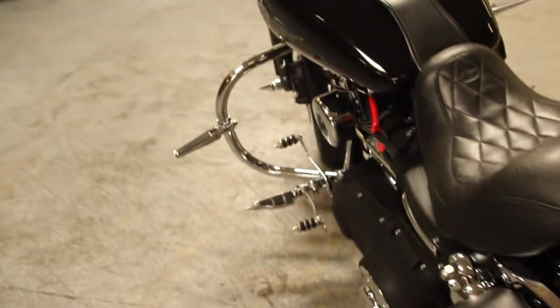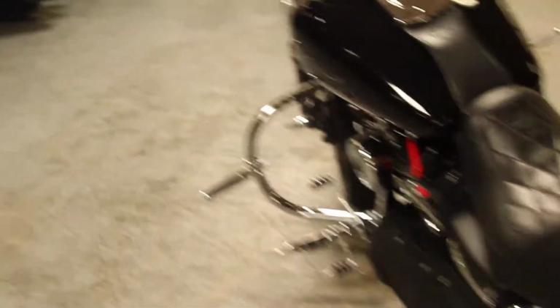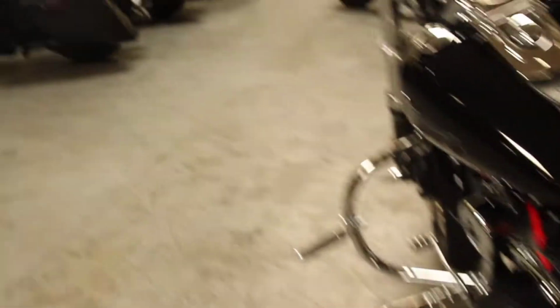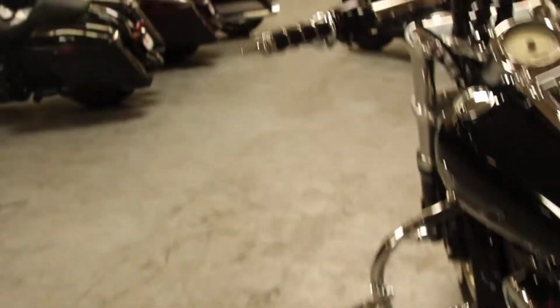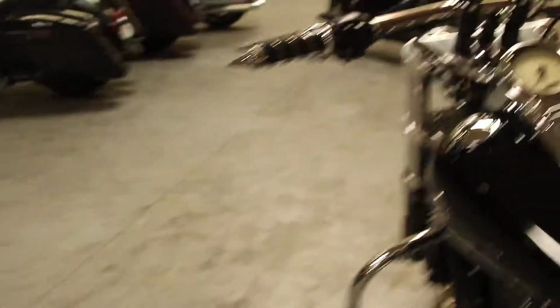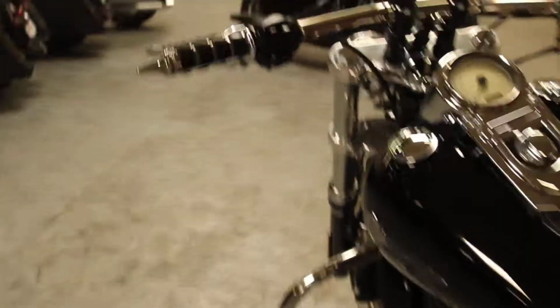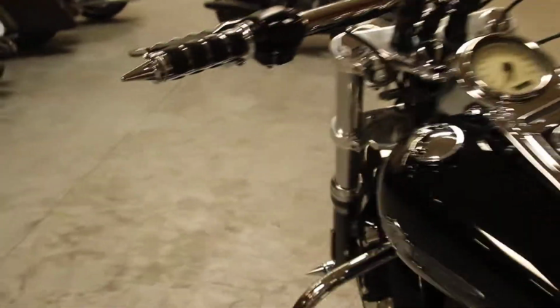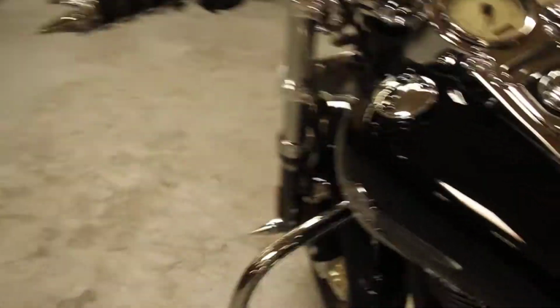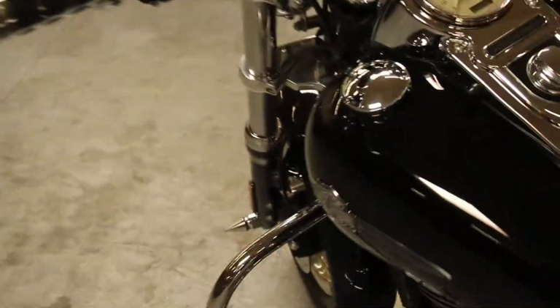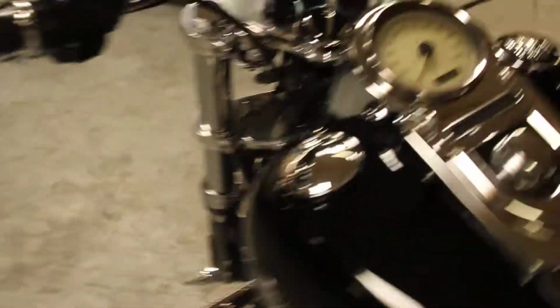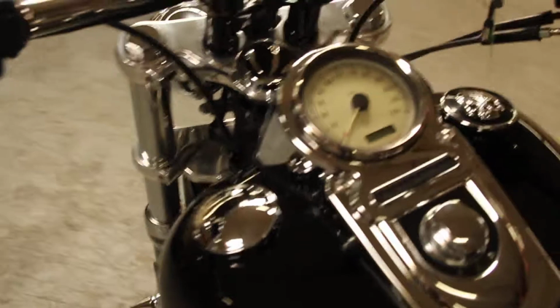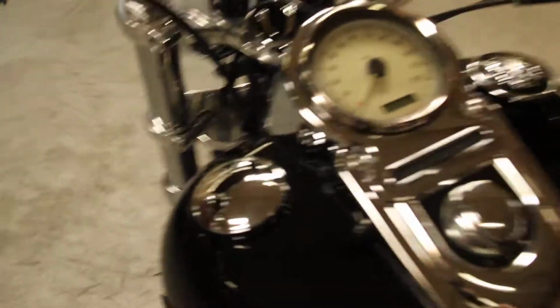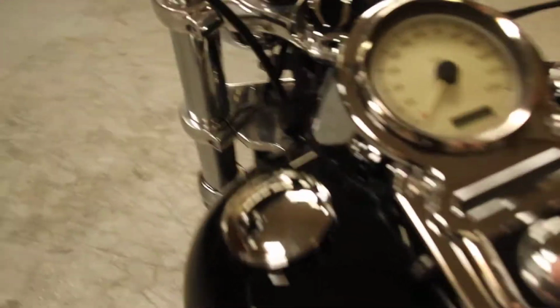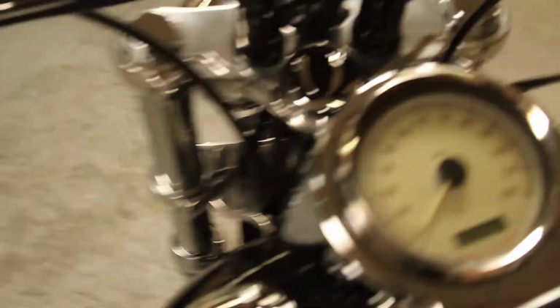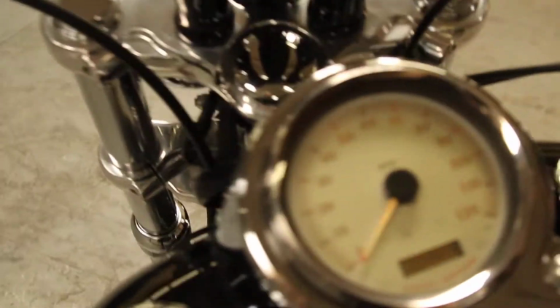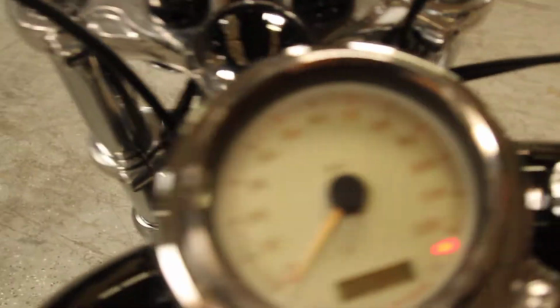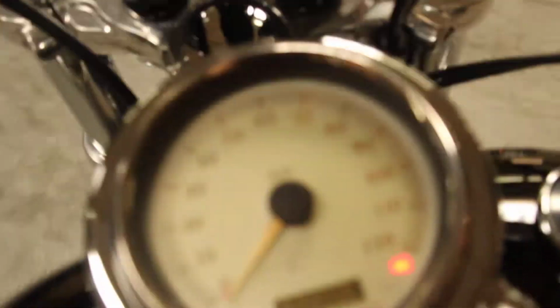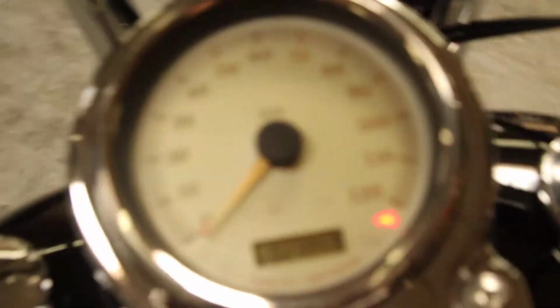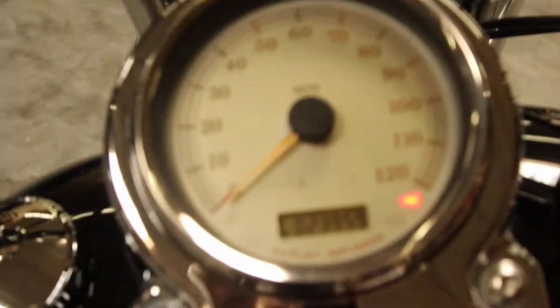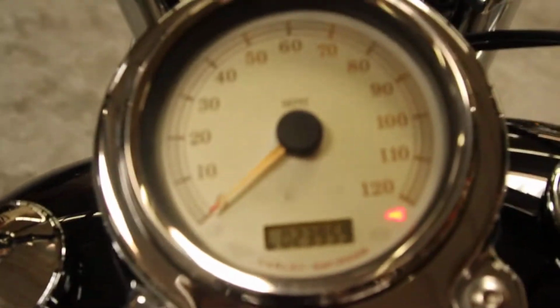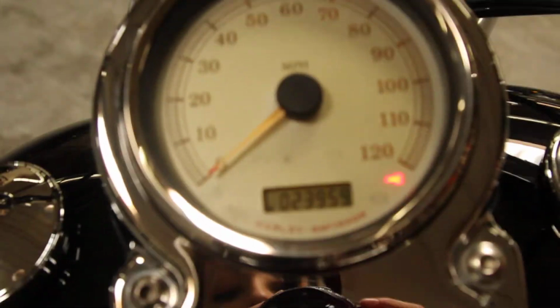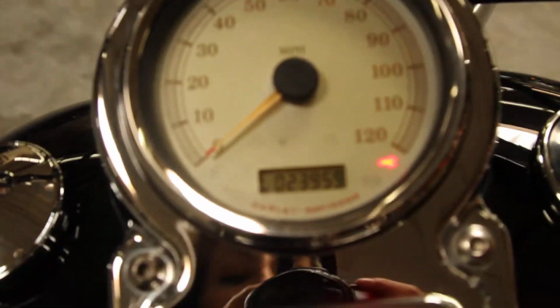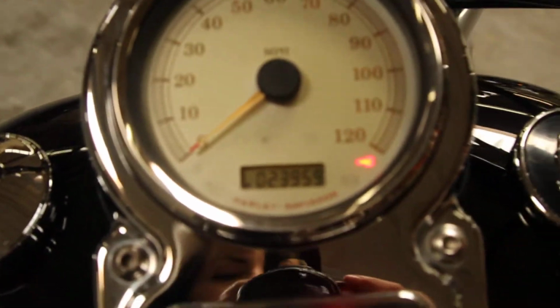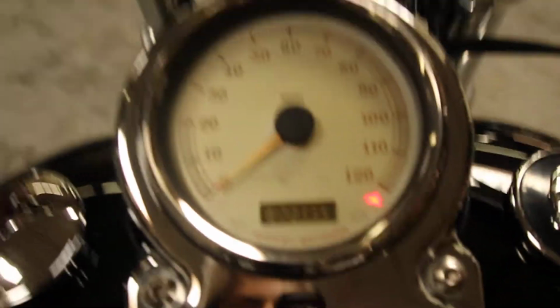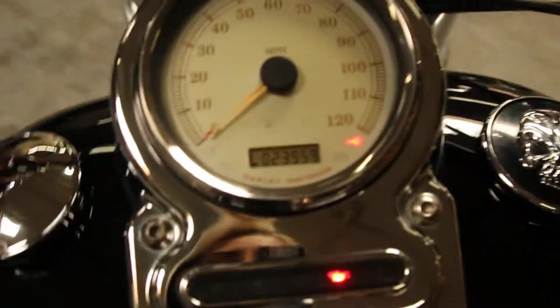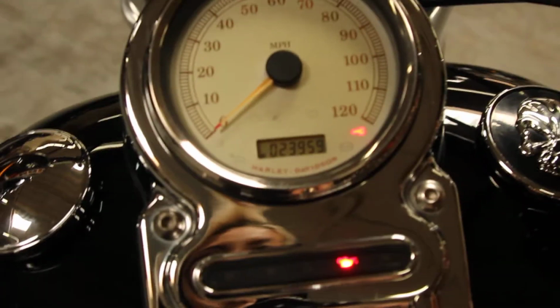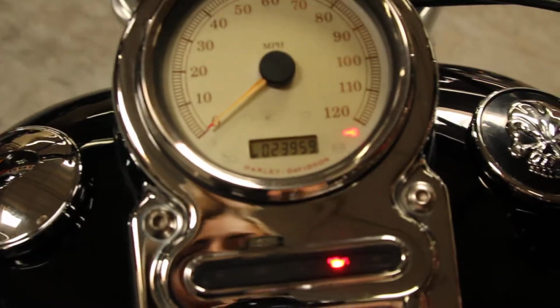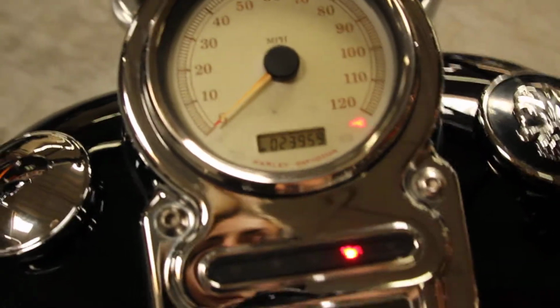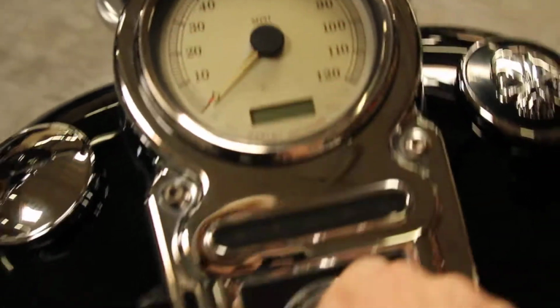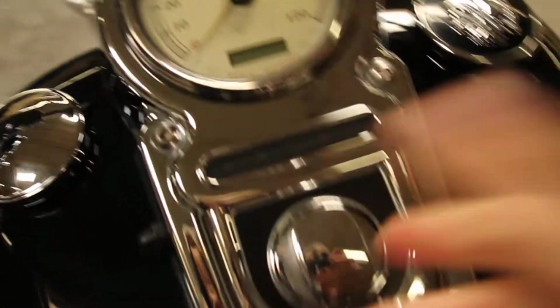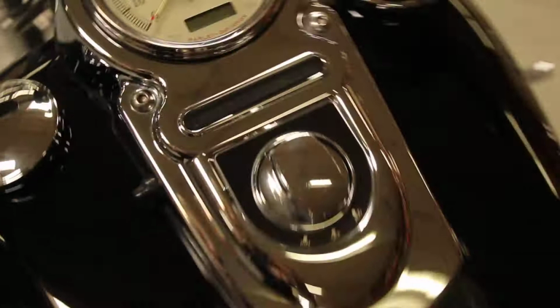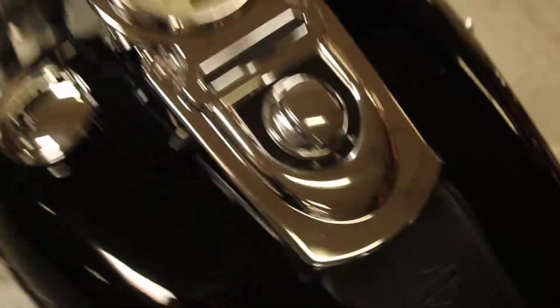It also has lights, grips, levers, and it has 23,959 miles.